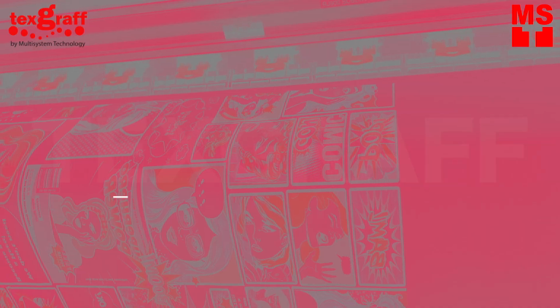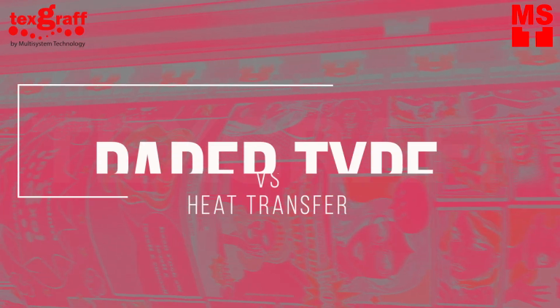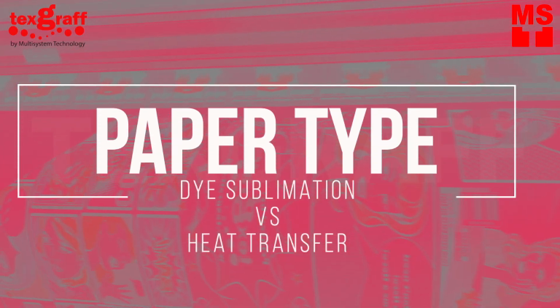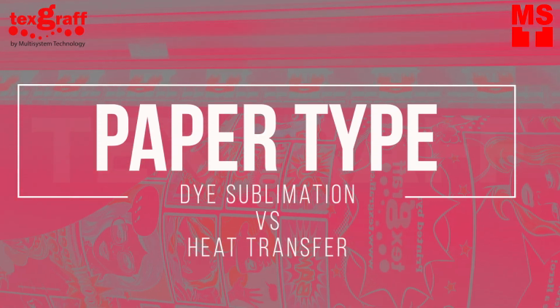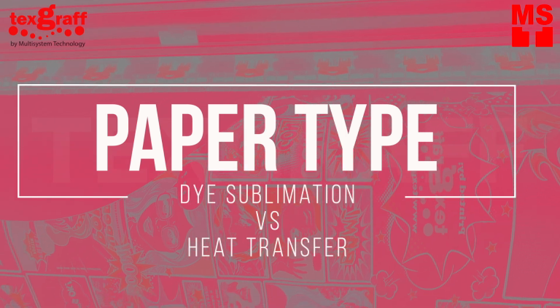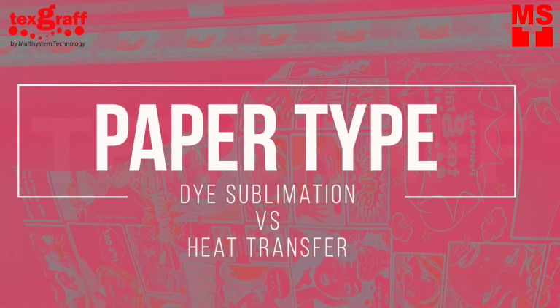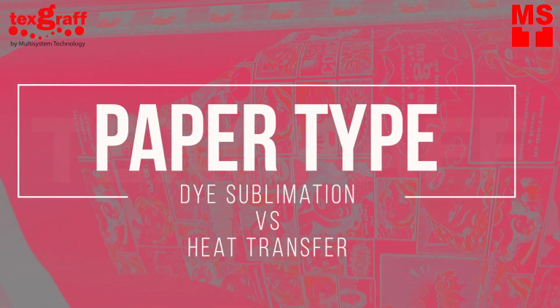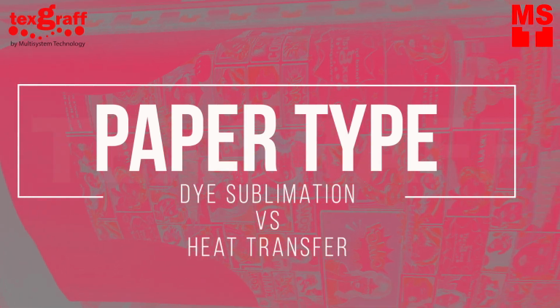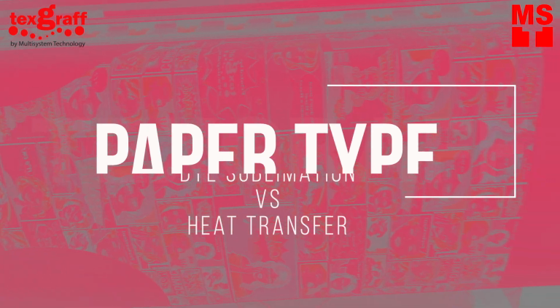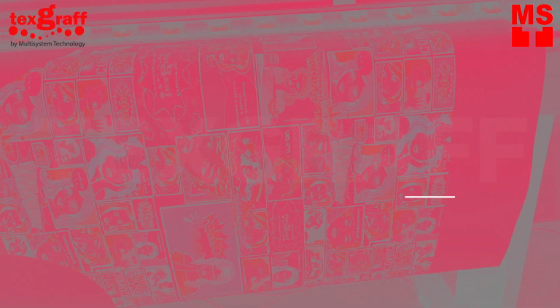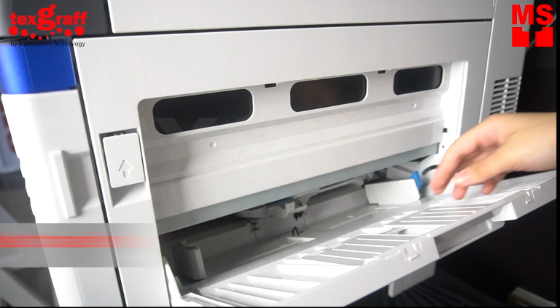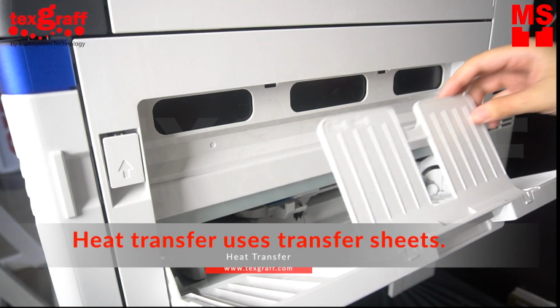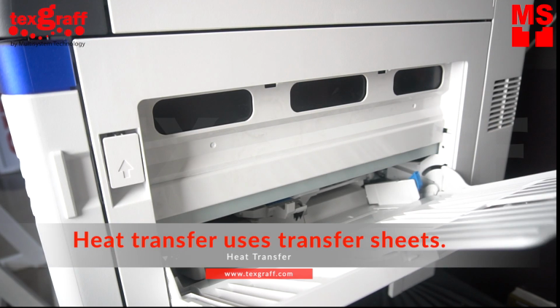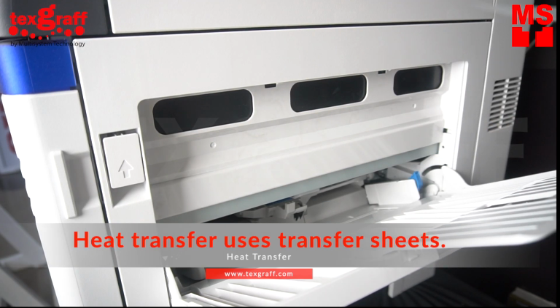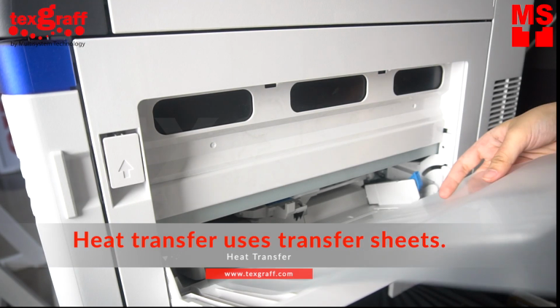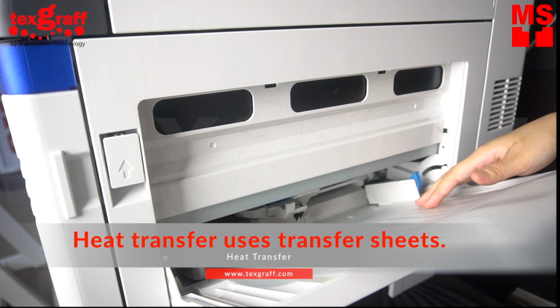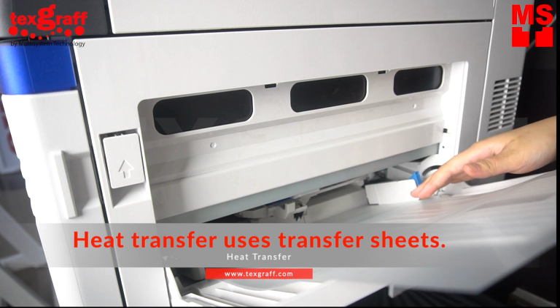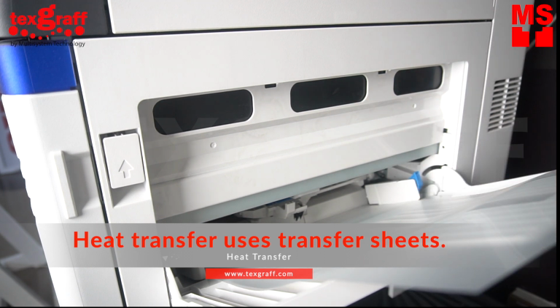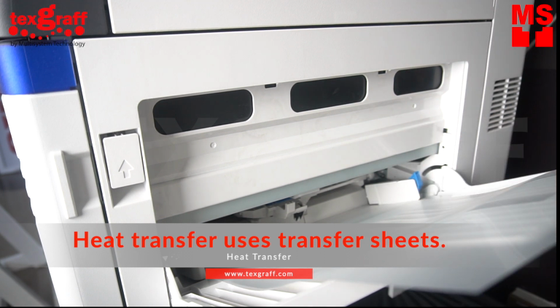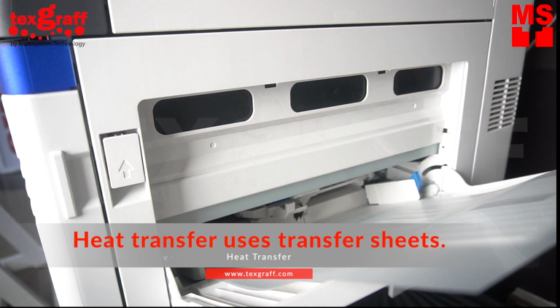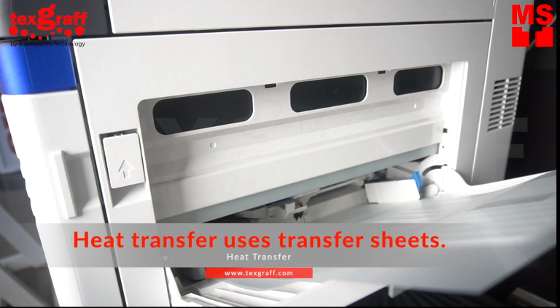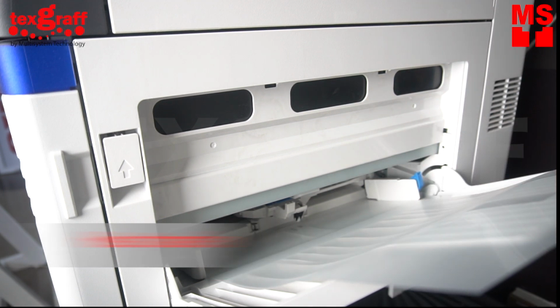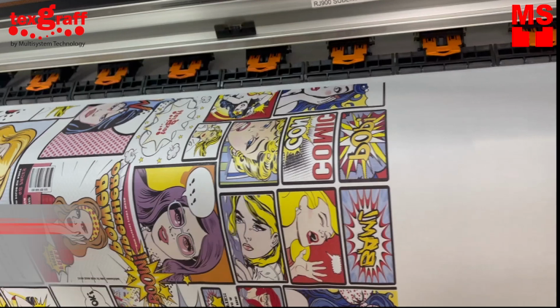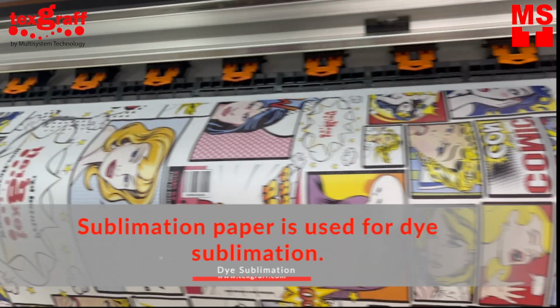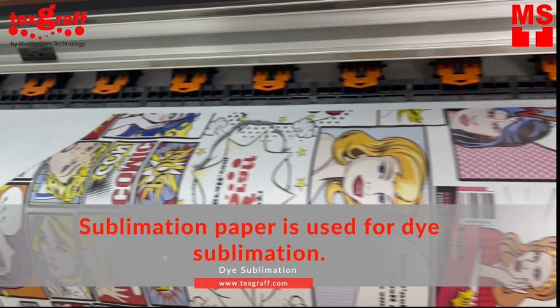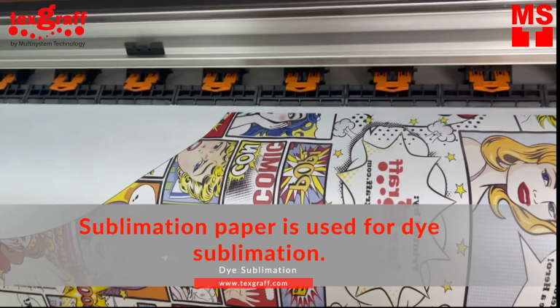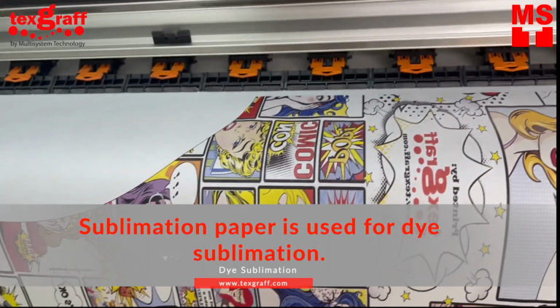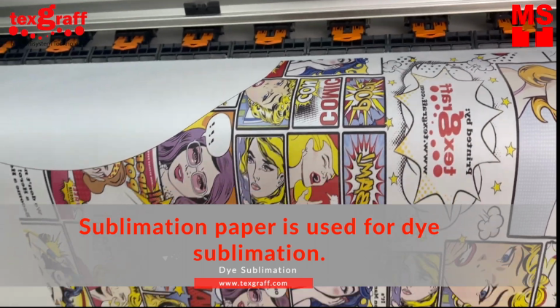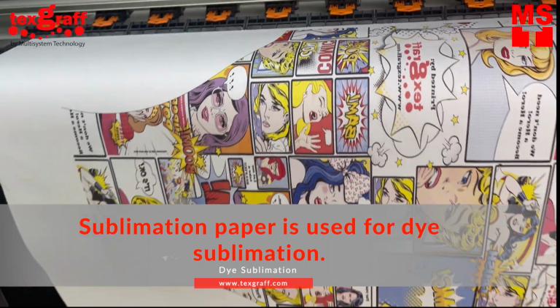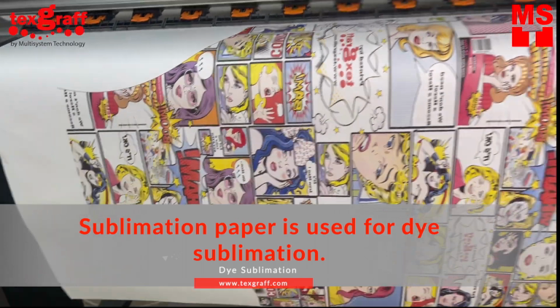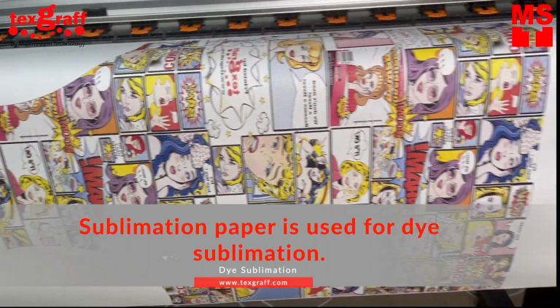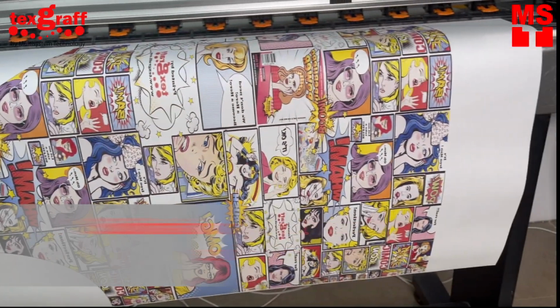Paper type. First, let's check which type of paper is used for dye sublimation and heat transfer. Heat transfer uses transfer paper that has a coating of pigment and wax, while dye sublimation uses sublimation paper — a special kind of paper especially designed for this technology.